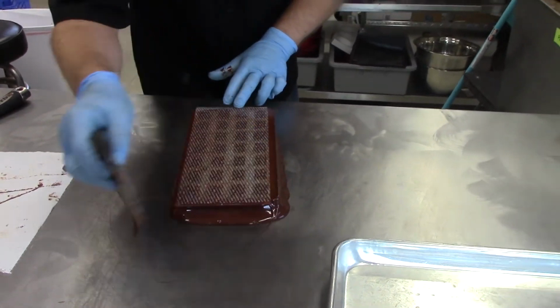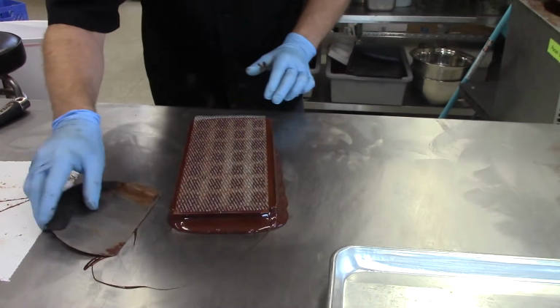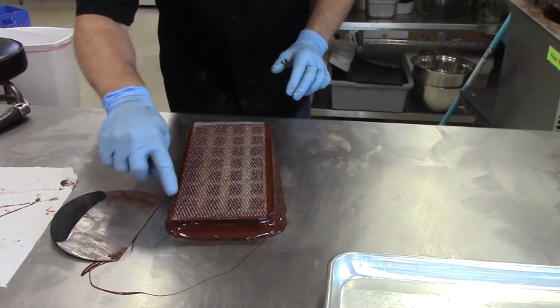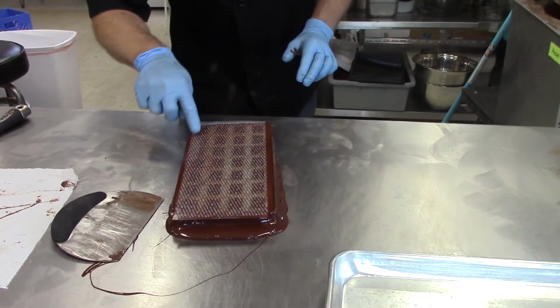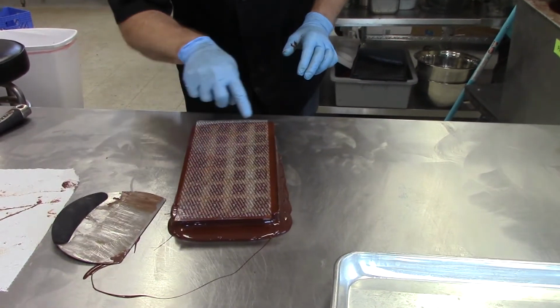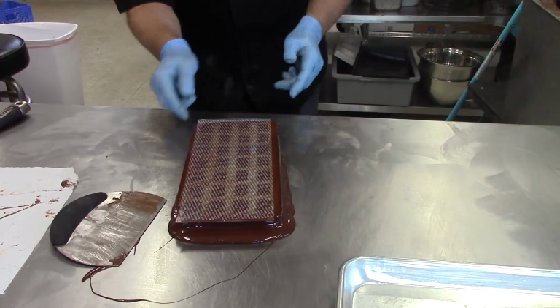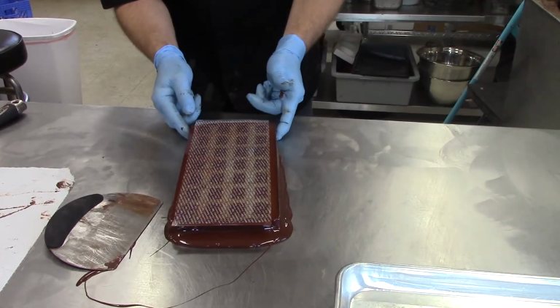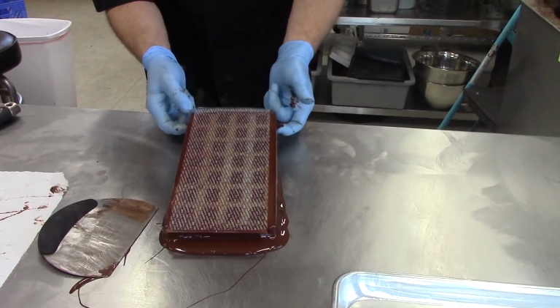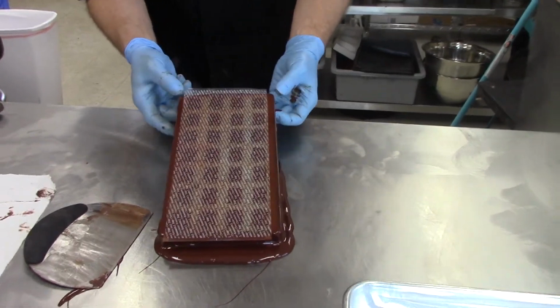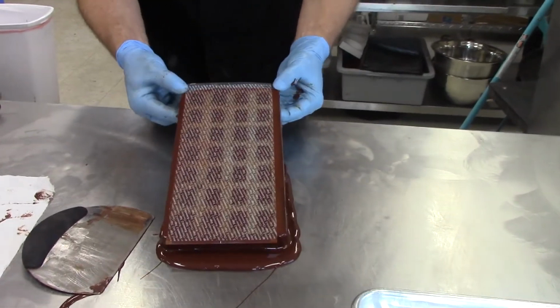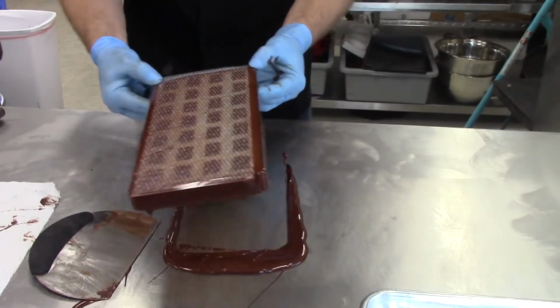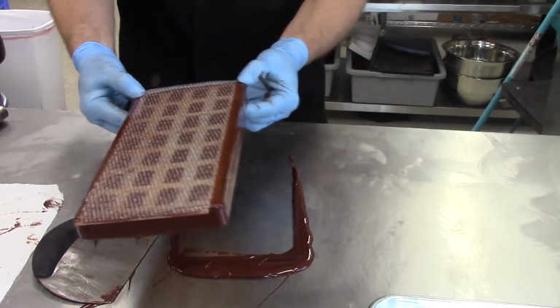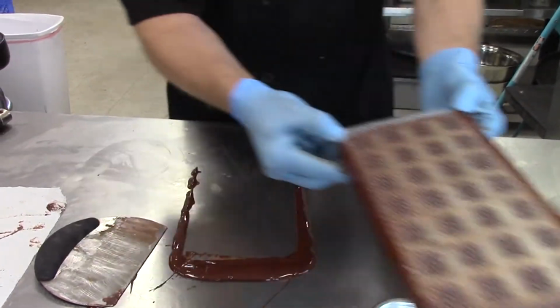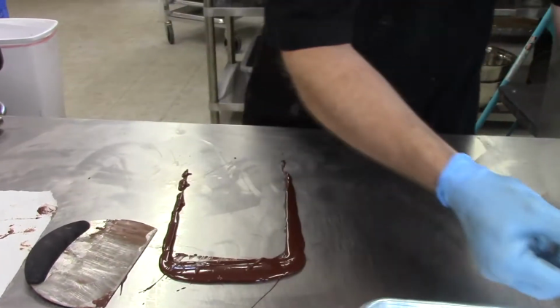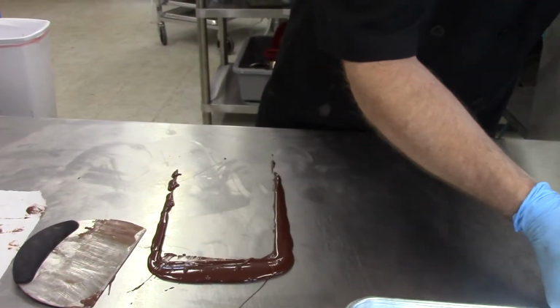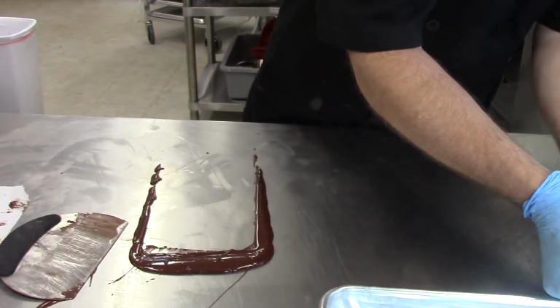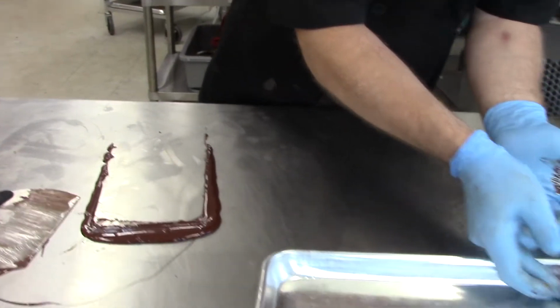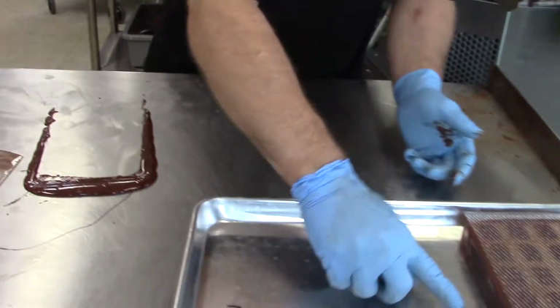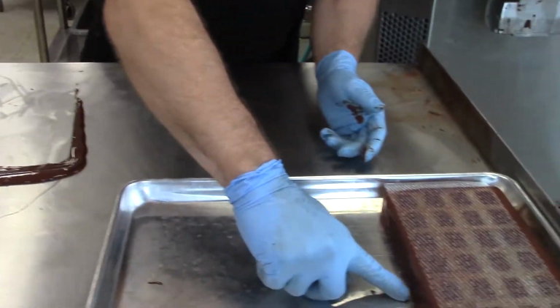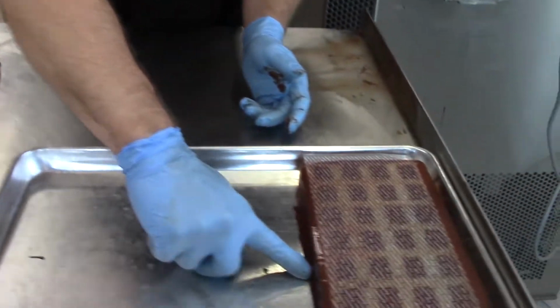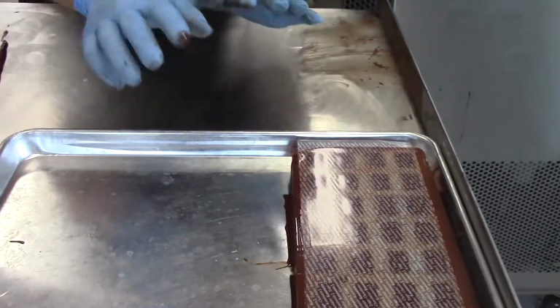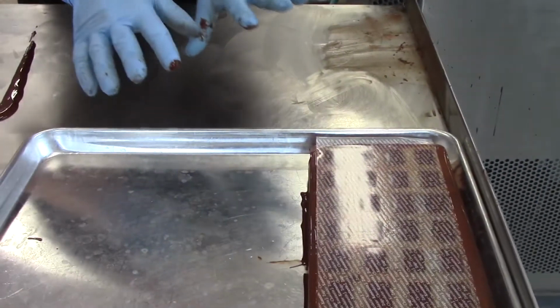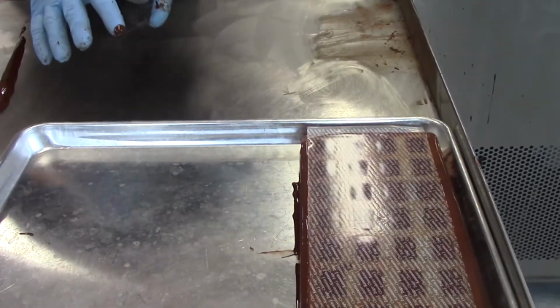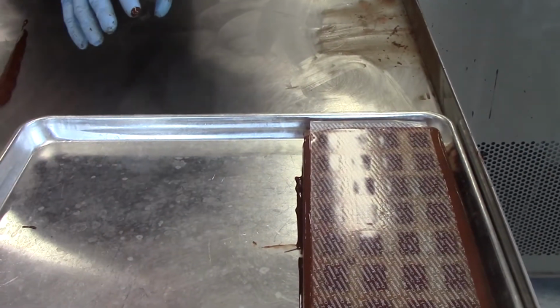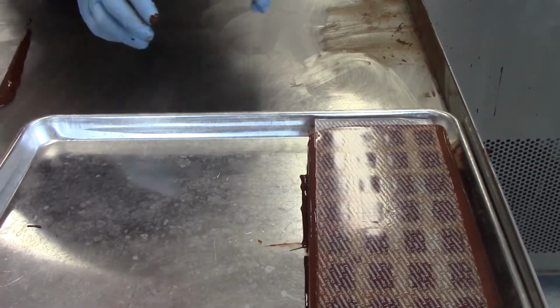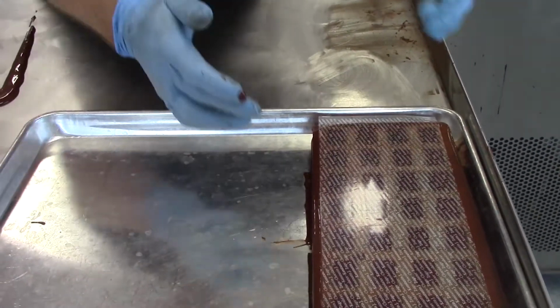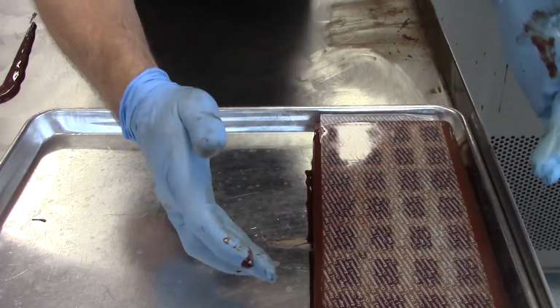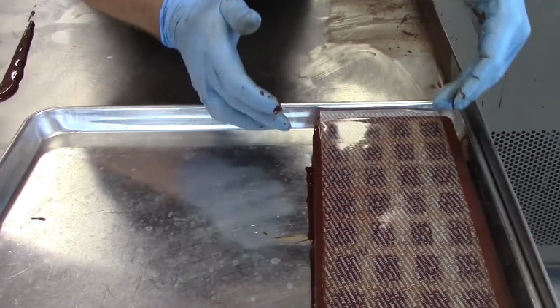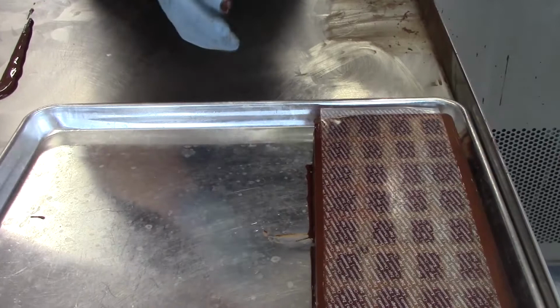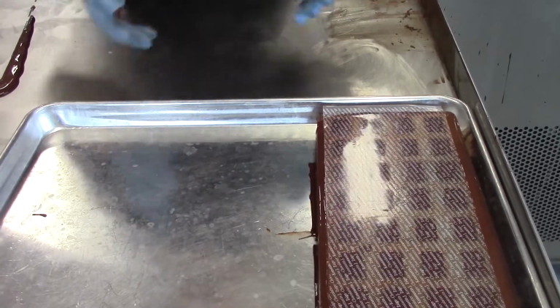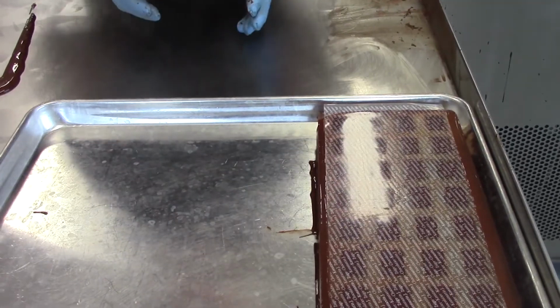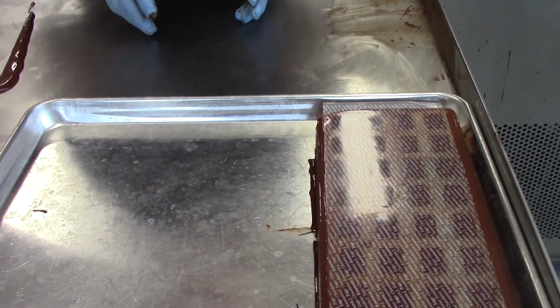What you'll see here is that I've made that seal. Then you take it, even with the dripping chocolate, and you put it on like so. Don't worry about the chocolate on the sides — the more chocolate there is, the easier it will crack off at the end.